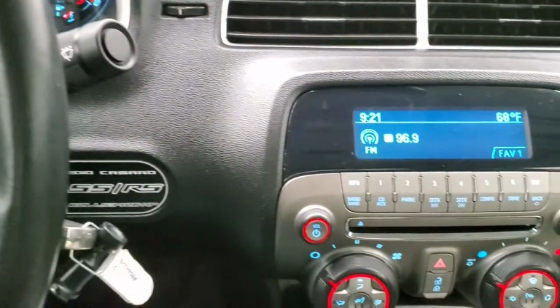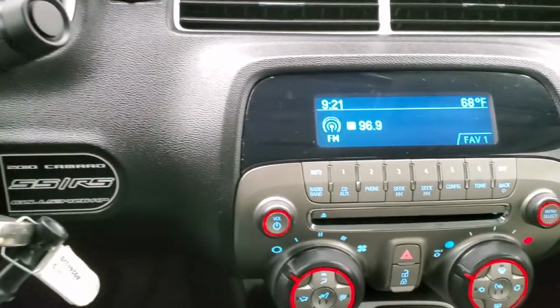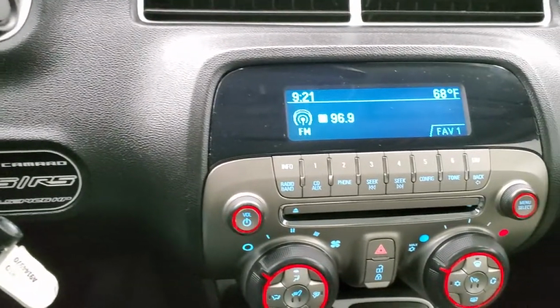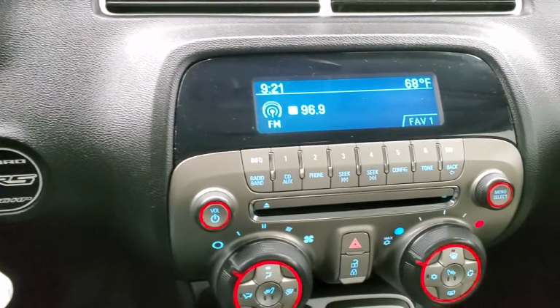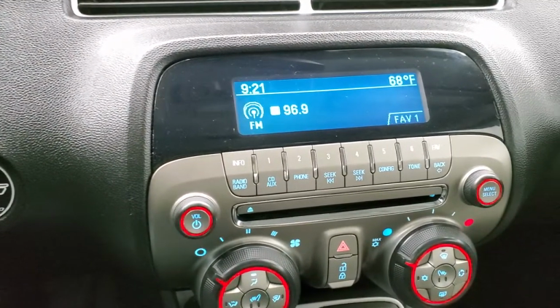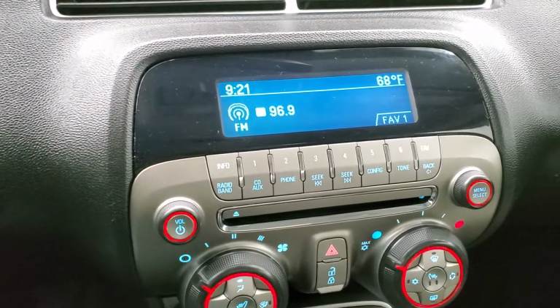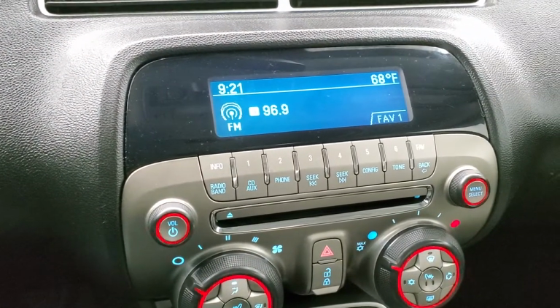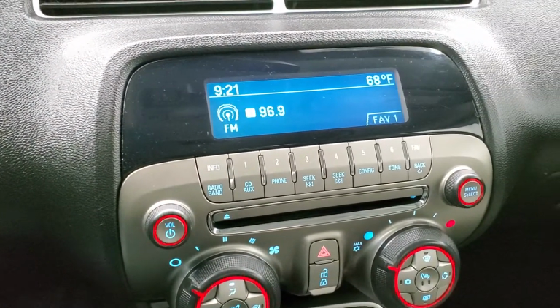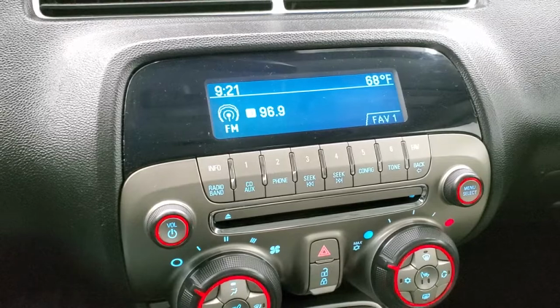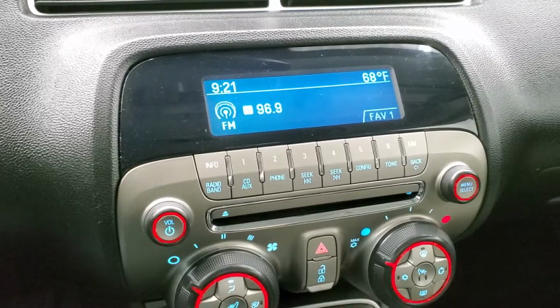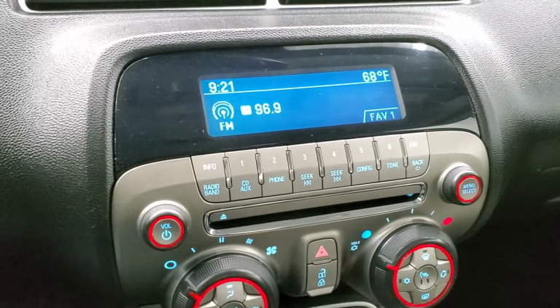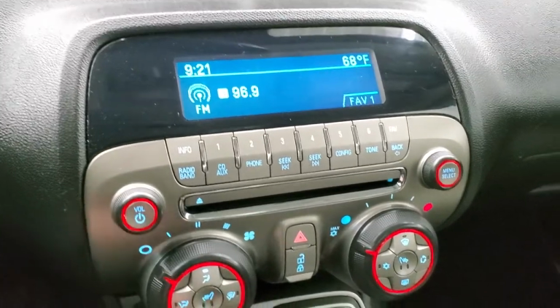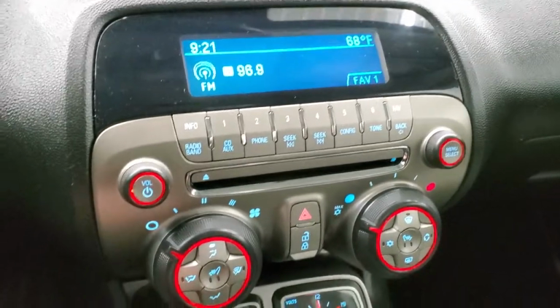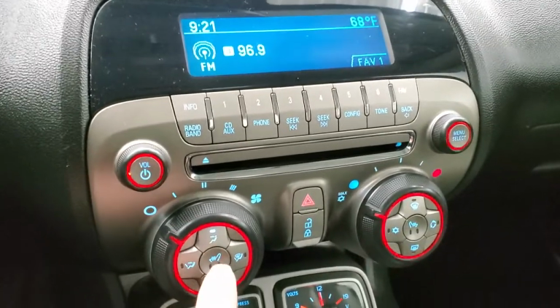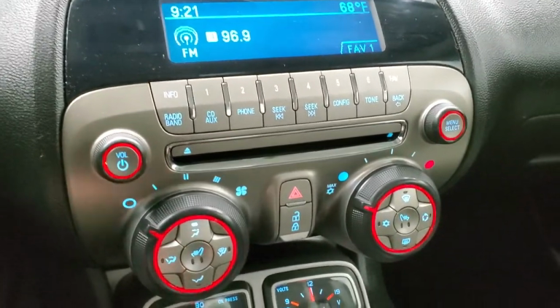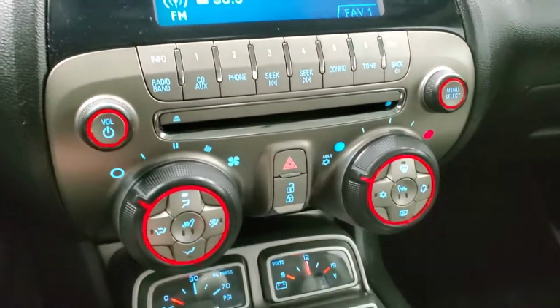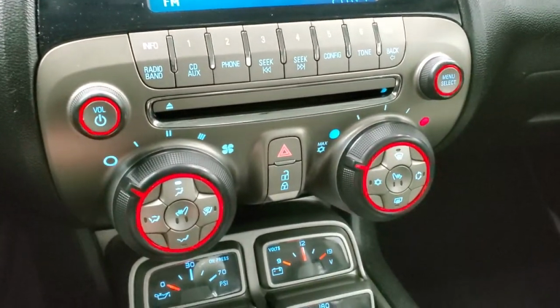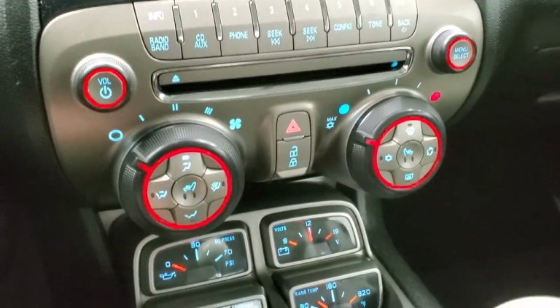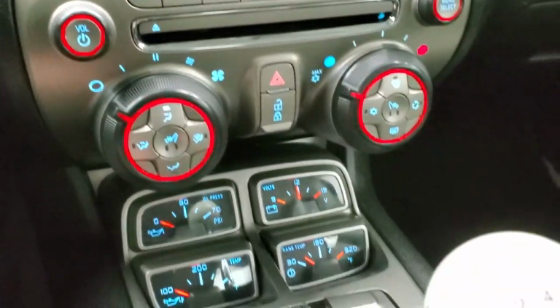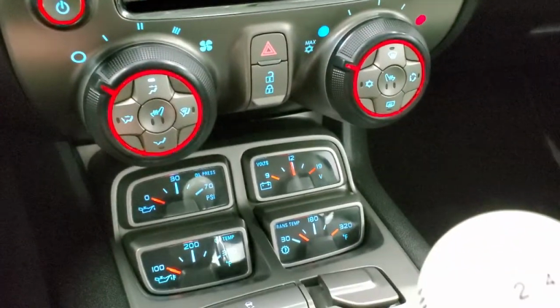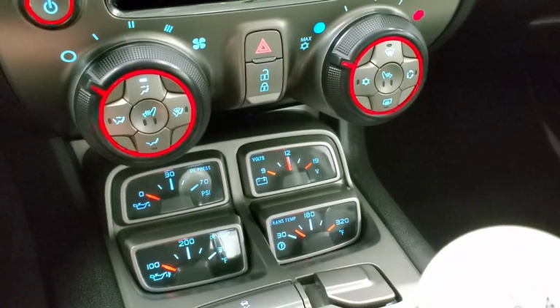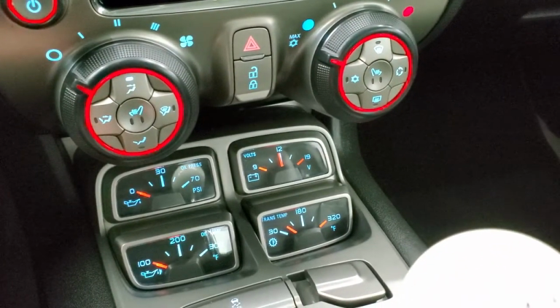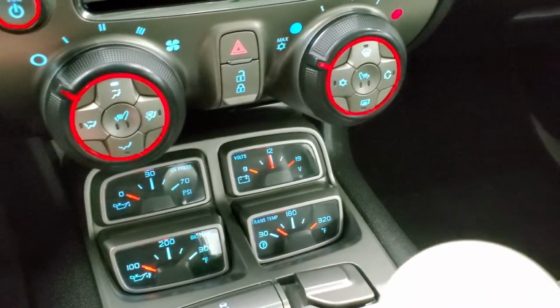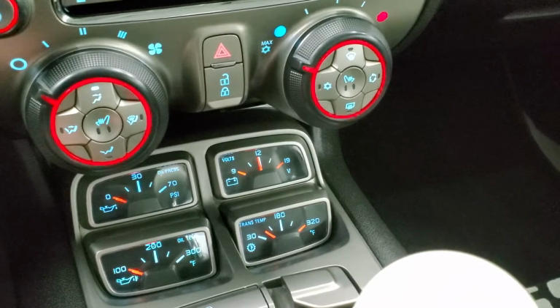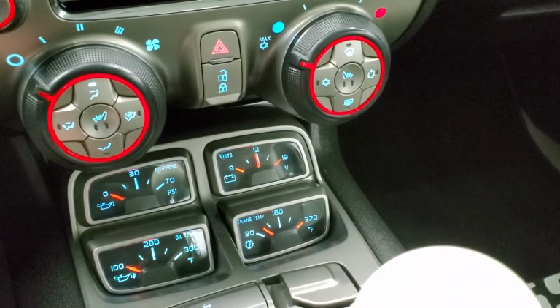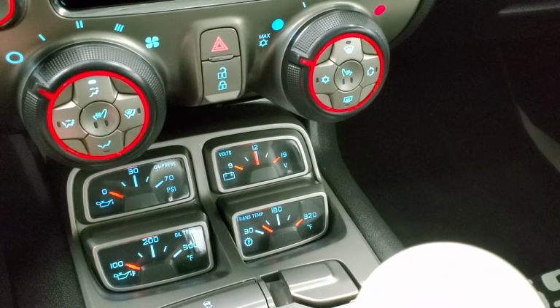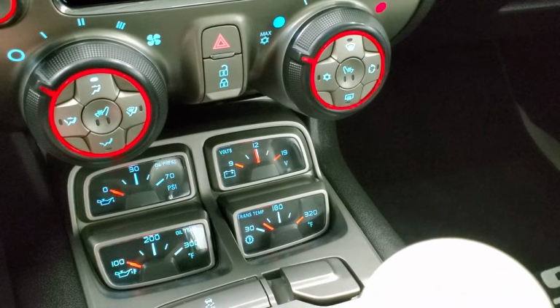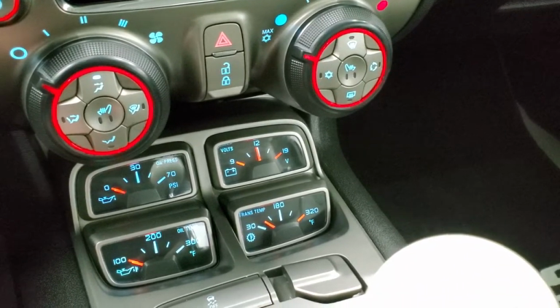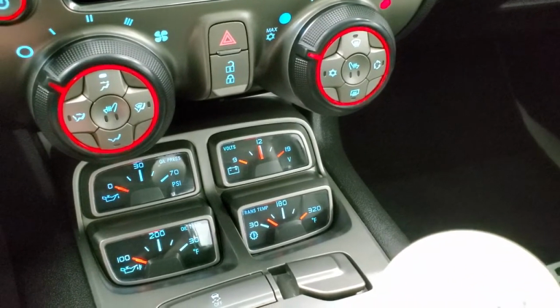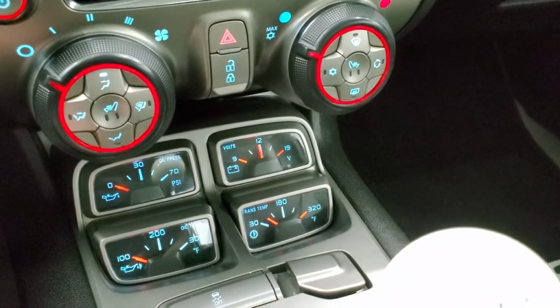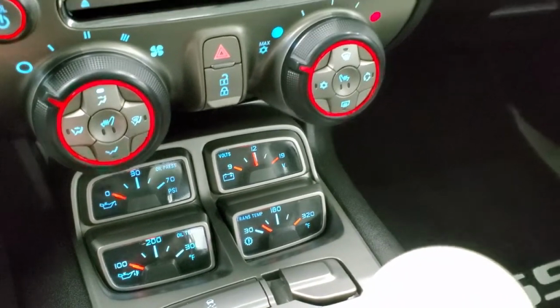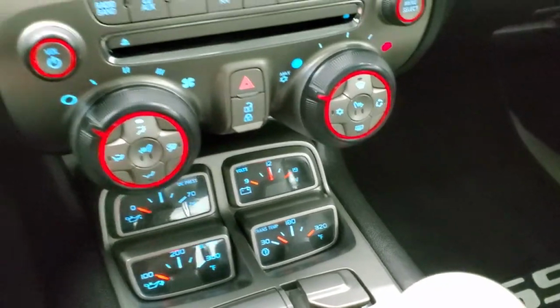AM, FM, and Sirius XM radio capabilities on this radio. Heated seat buttons and climate controls. You also get oil pressure, oil temp, volts, and trans temp gauges right there.